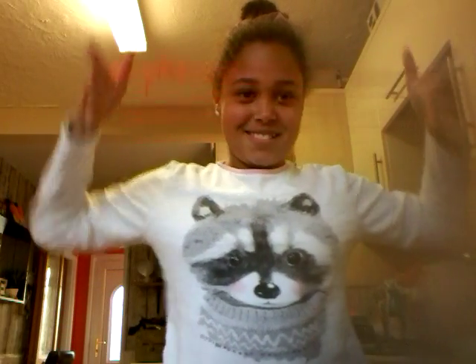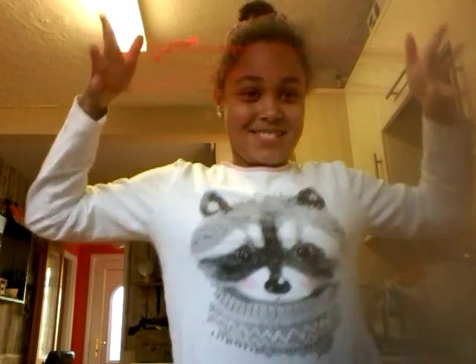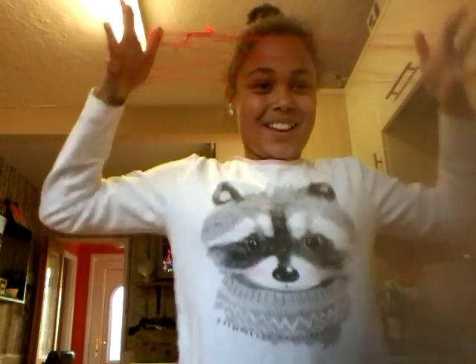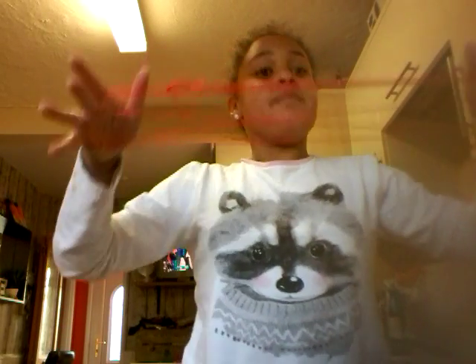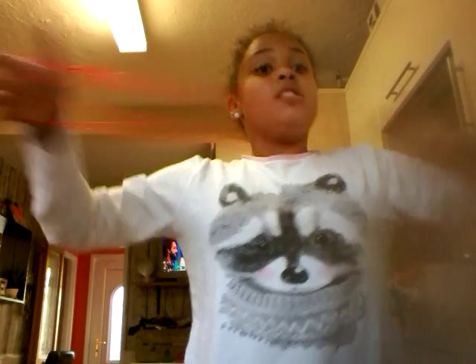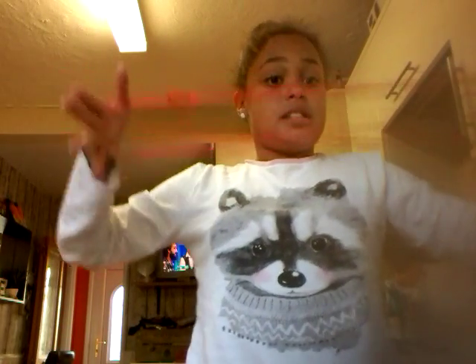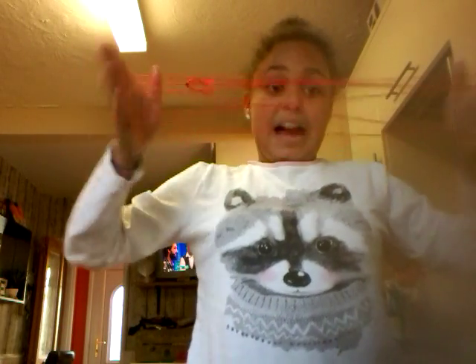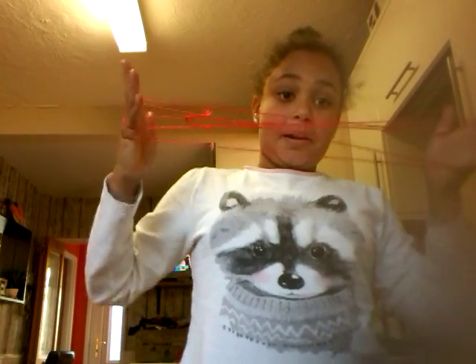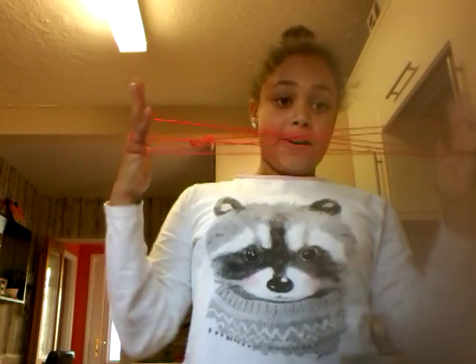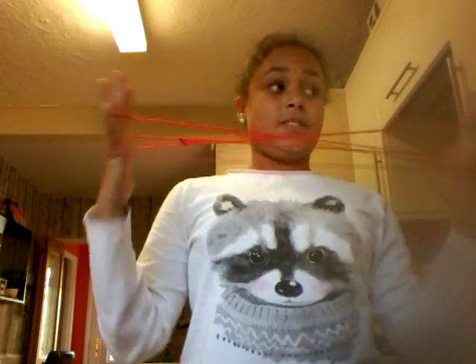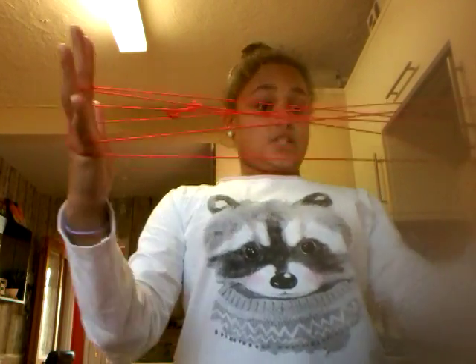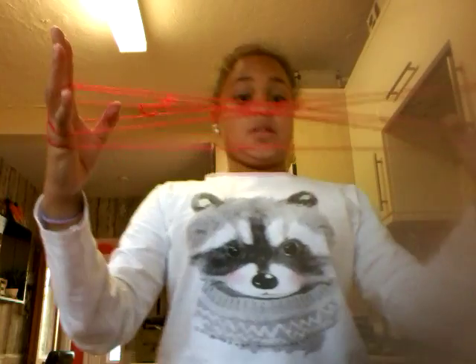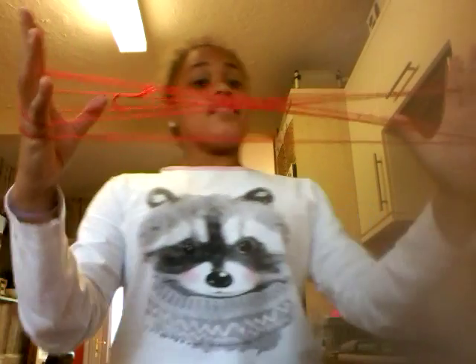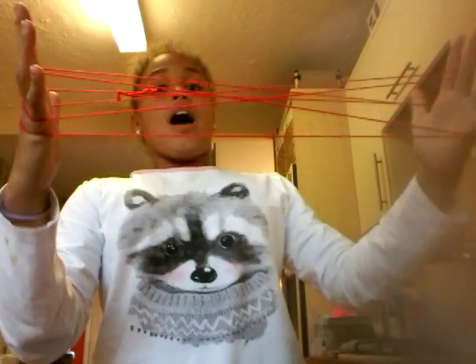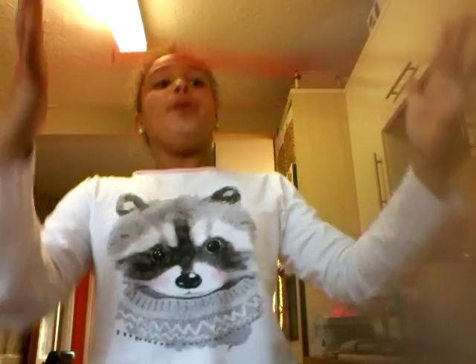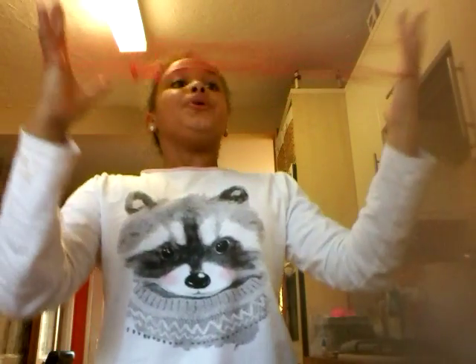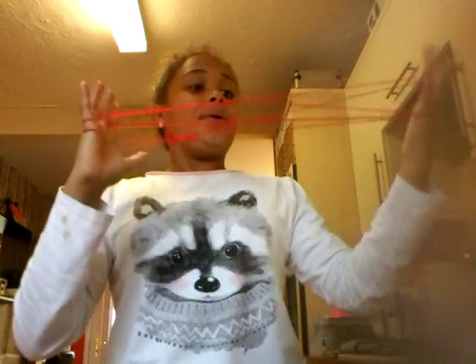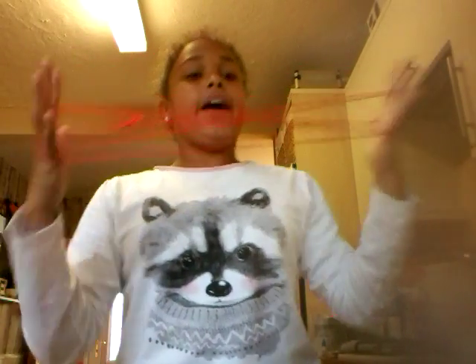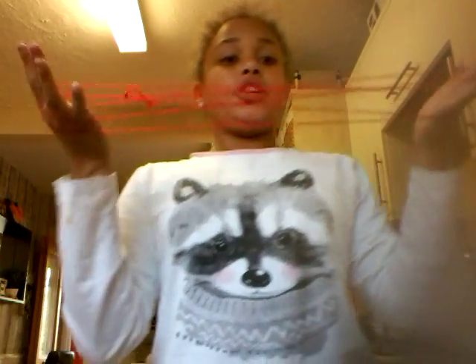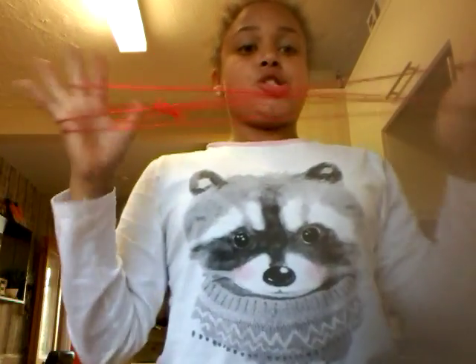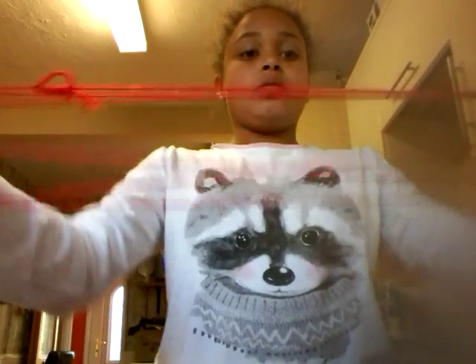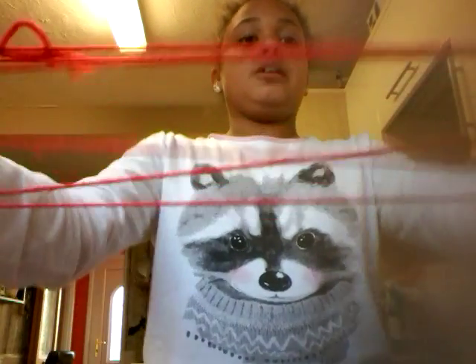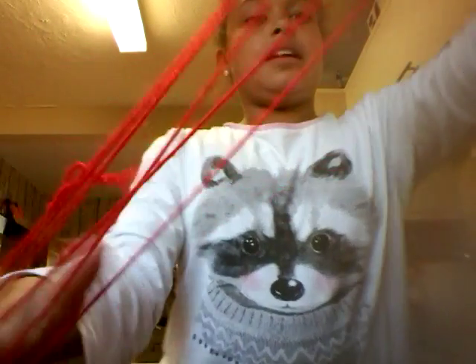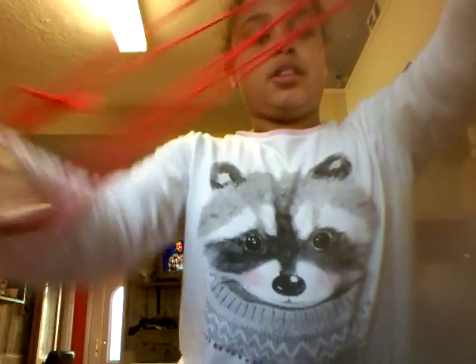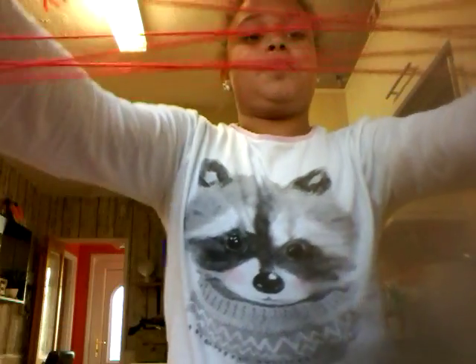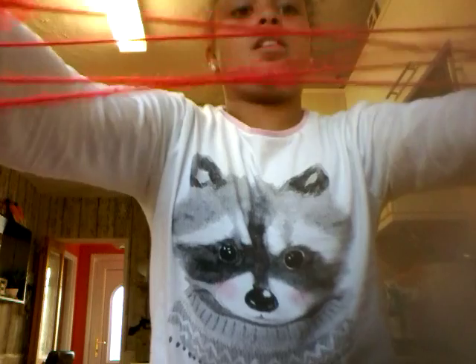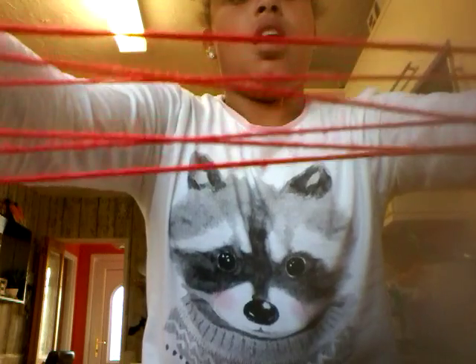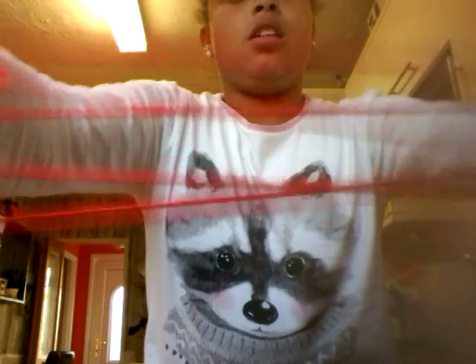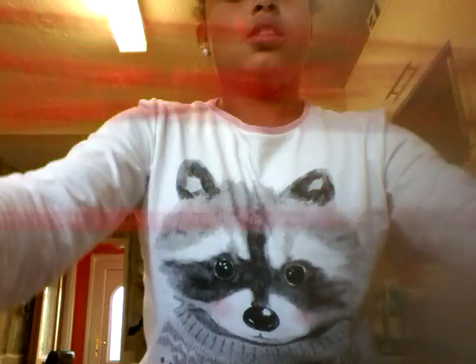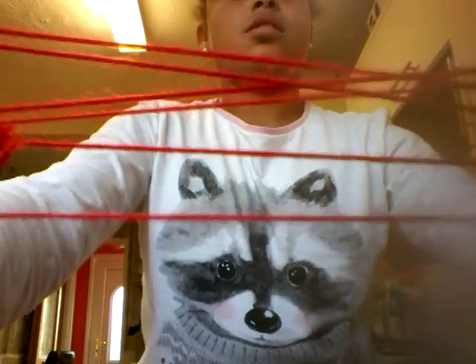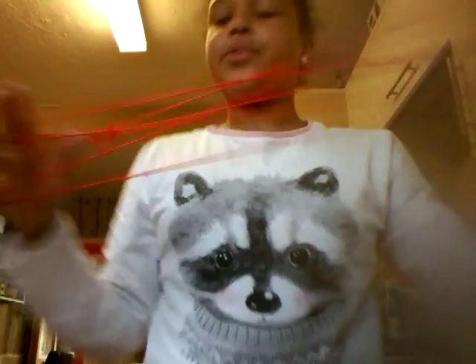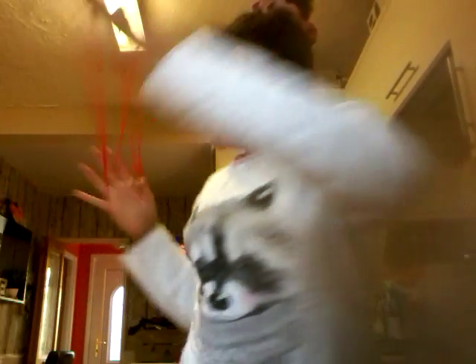Hello guys. Today I'm going to be teaching you how to do cat's cradle. It's so simple and easy — there are lots of different ways to do it.